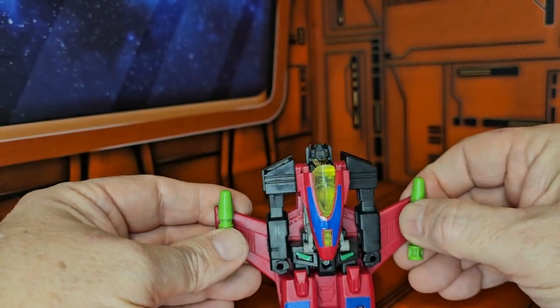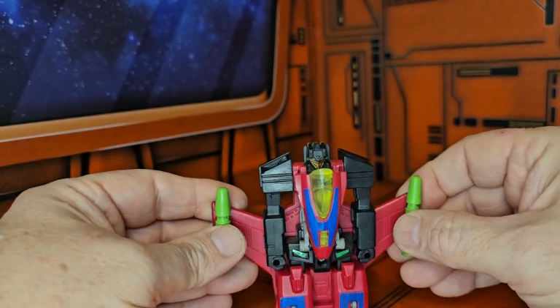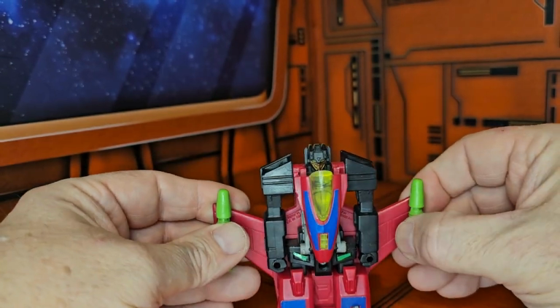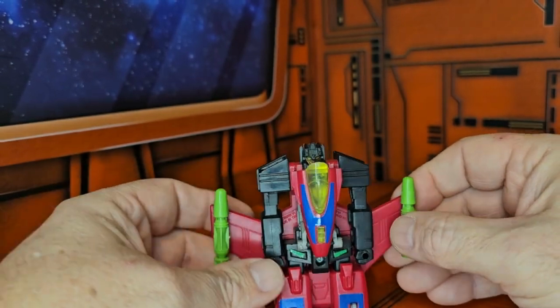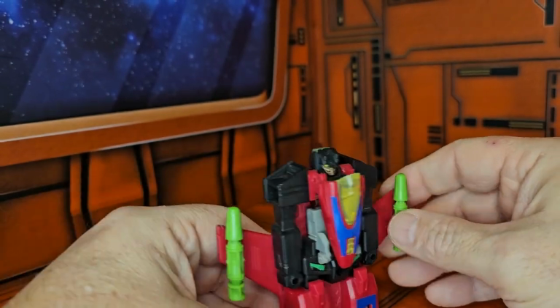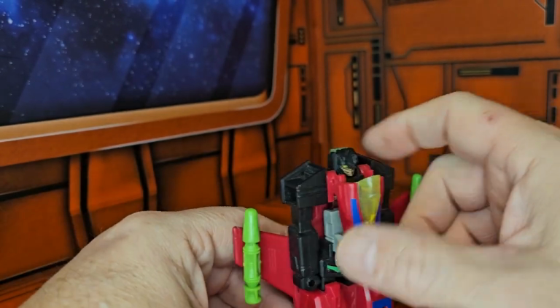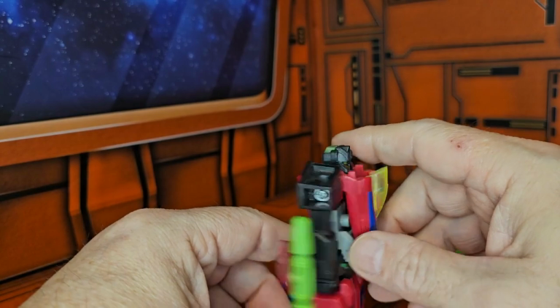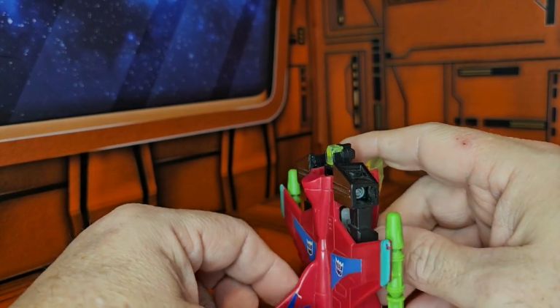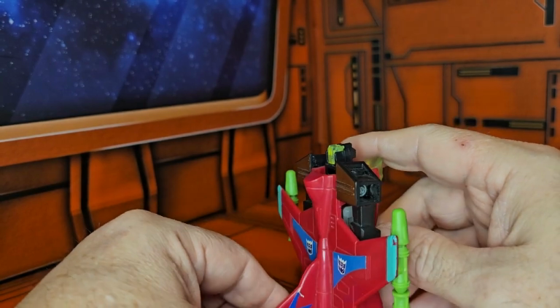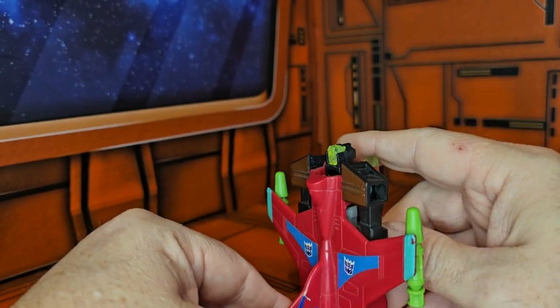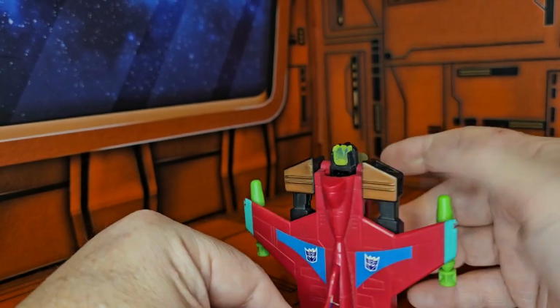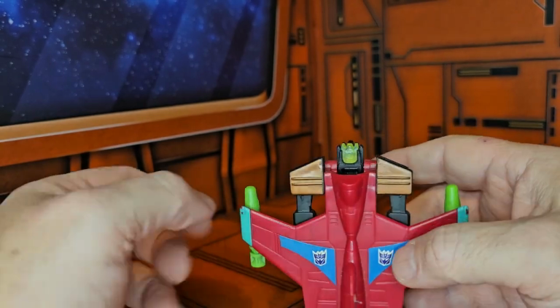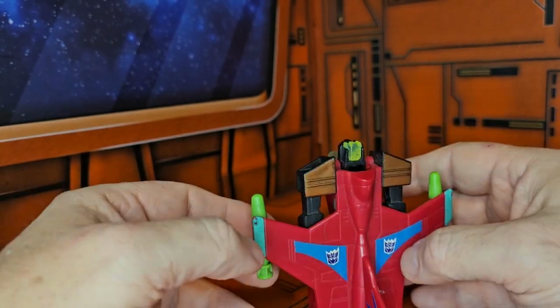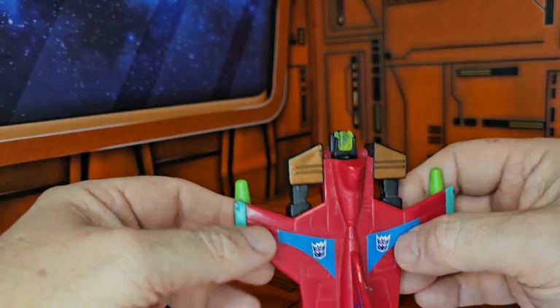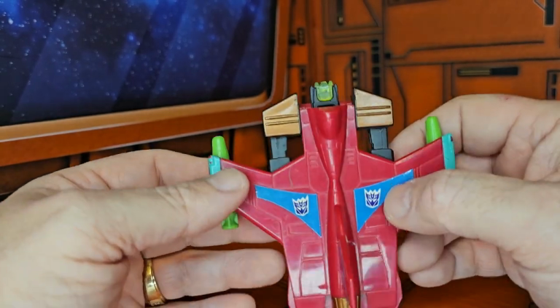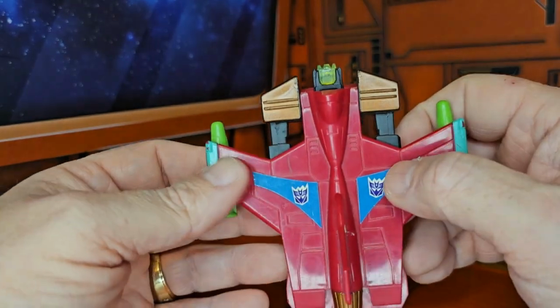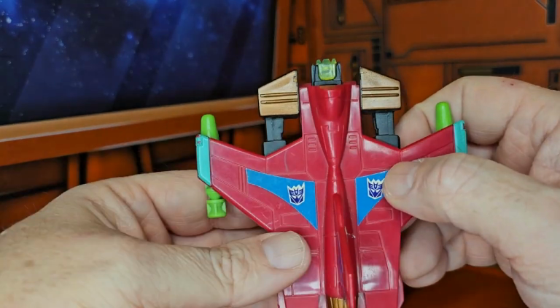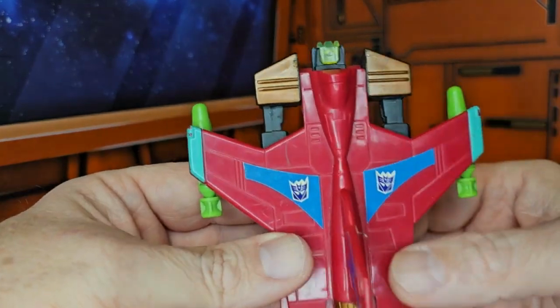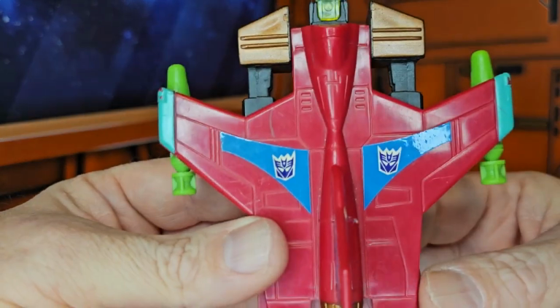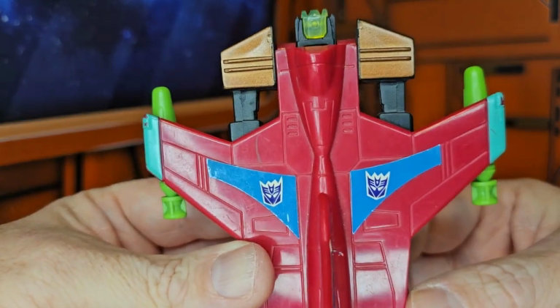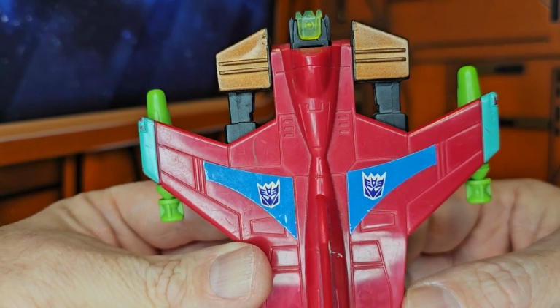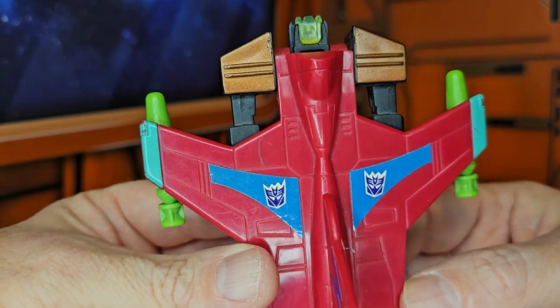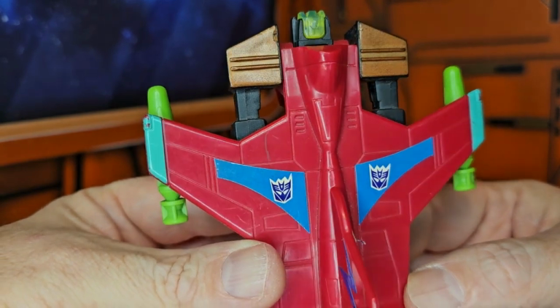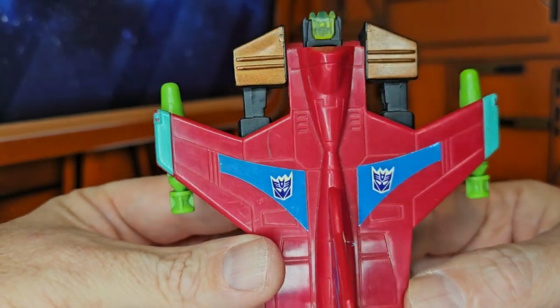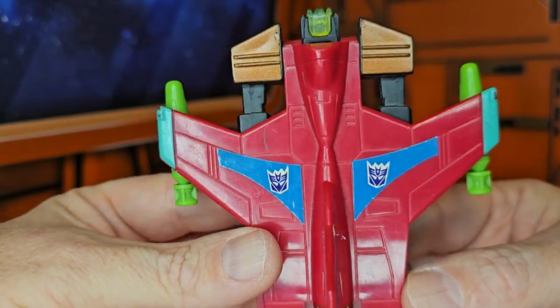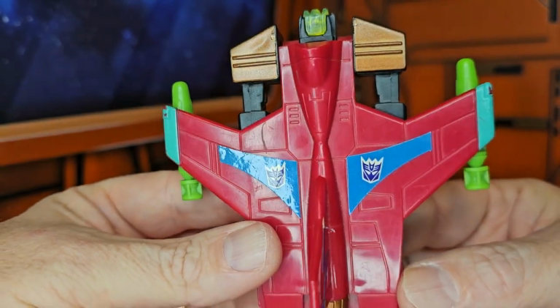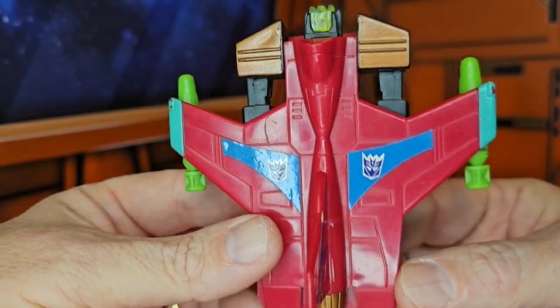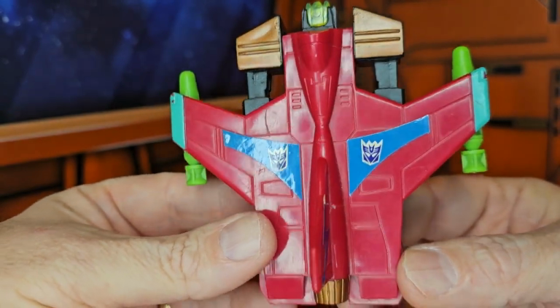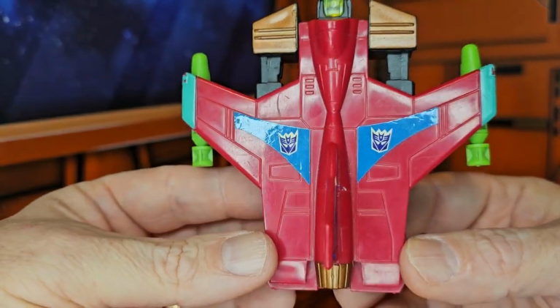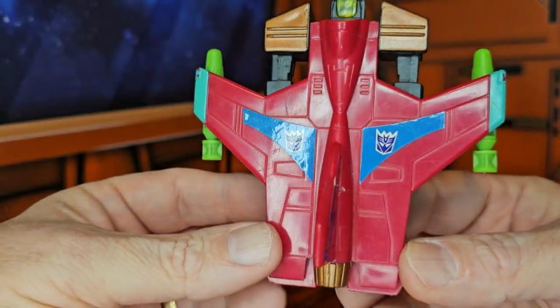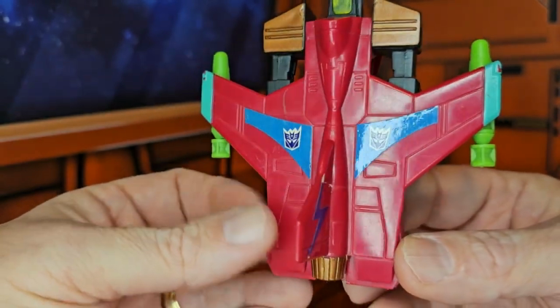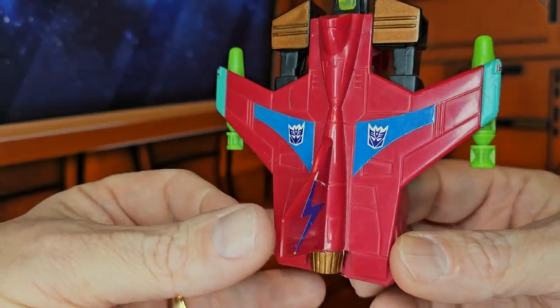The transformation for these guys is very very simple. But before I get to that, let me show some of the details for this figure — you can see he has a forward wing design.